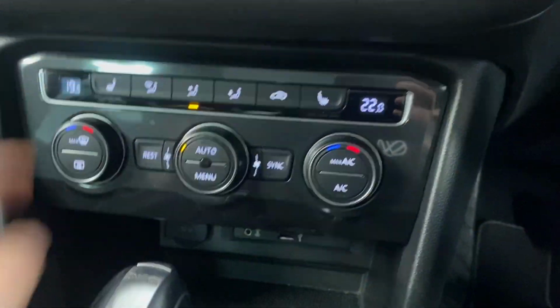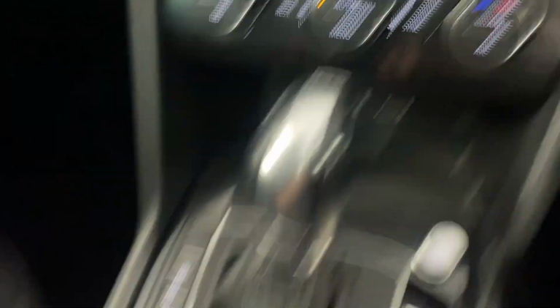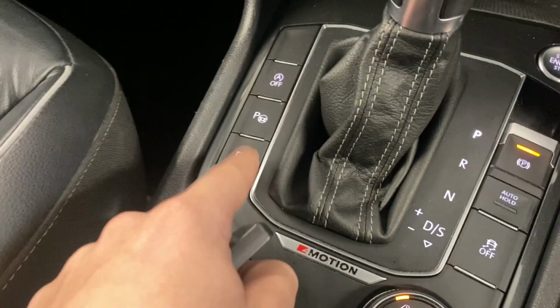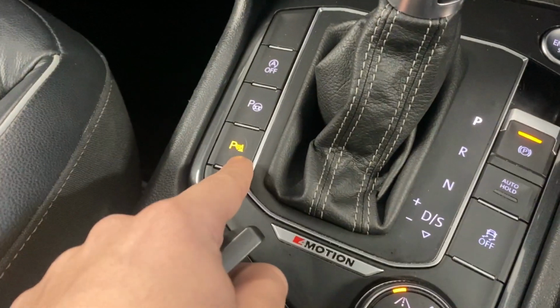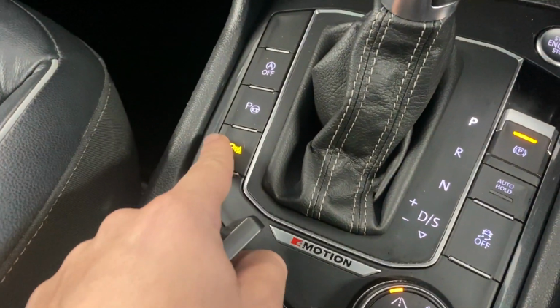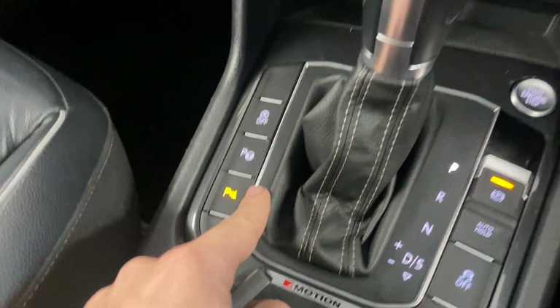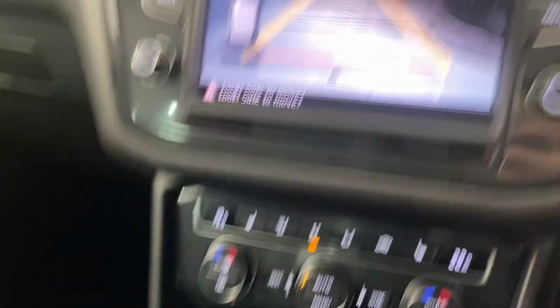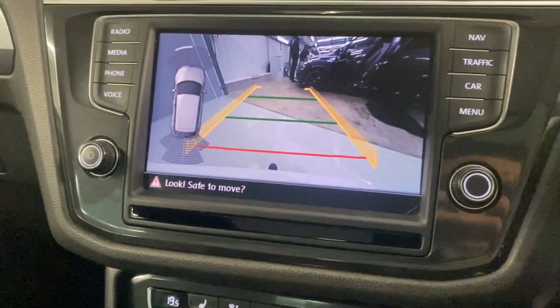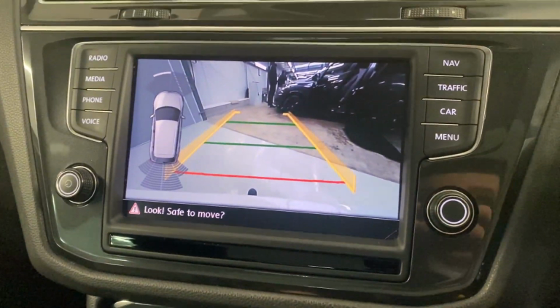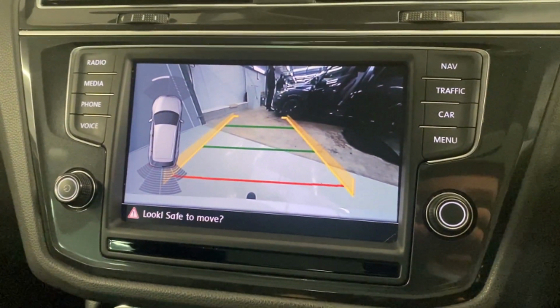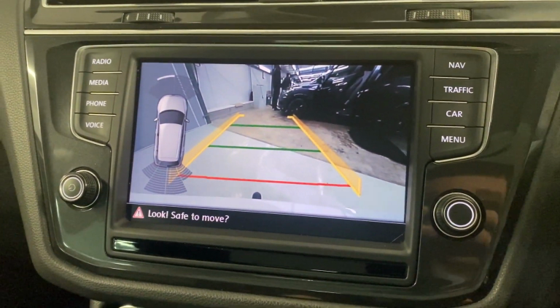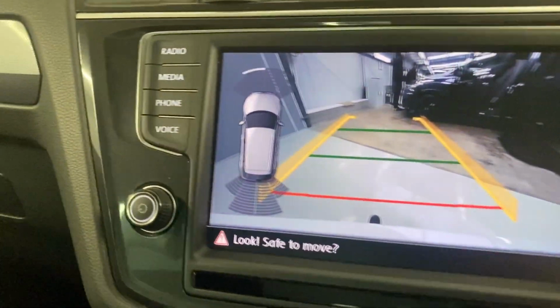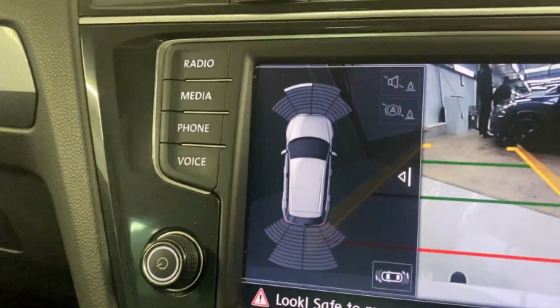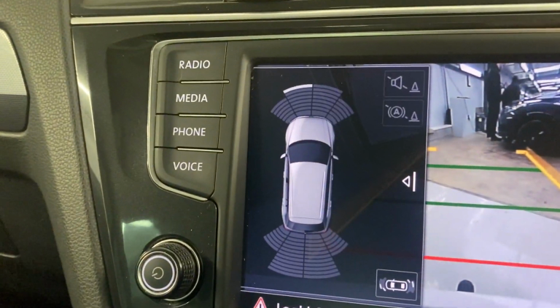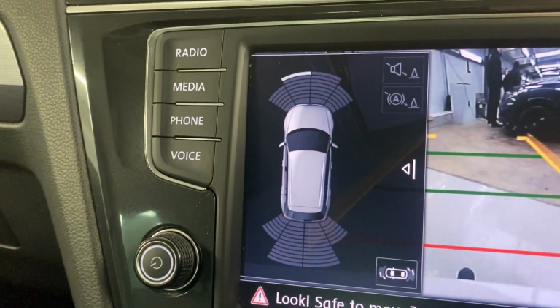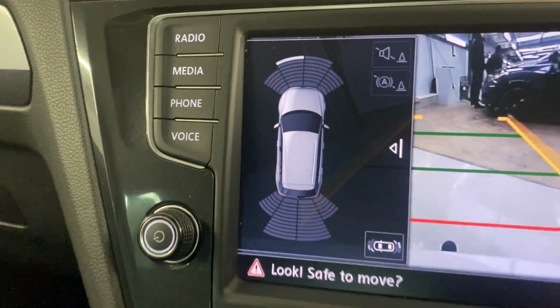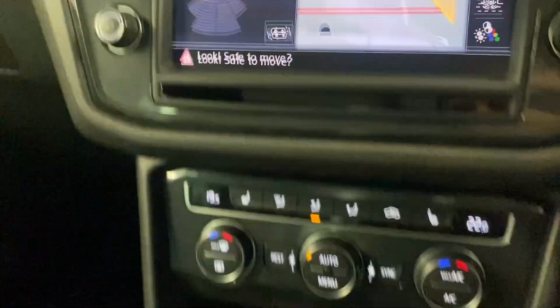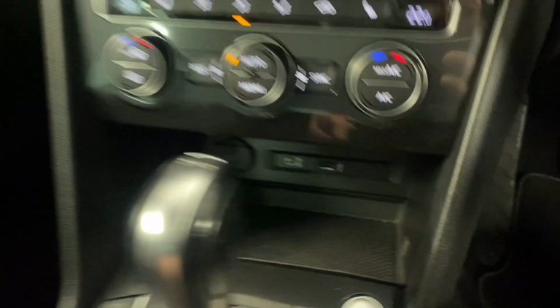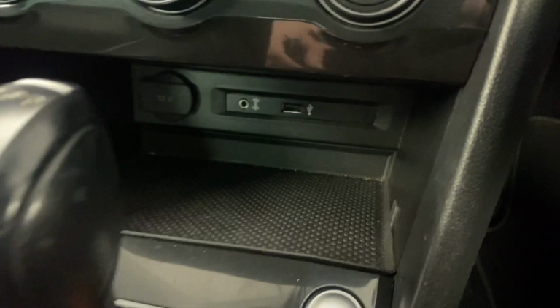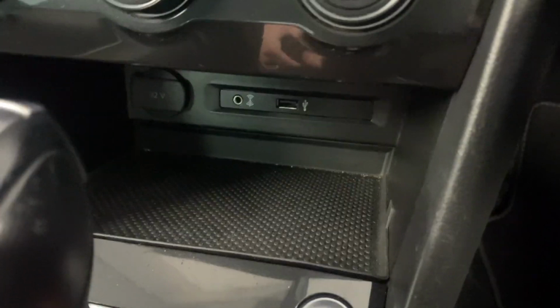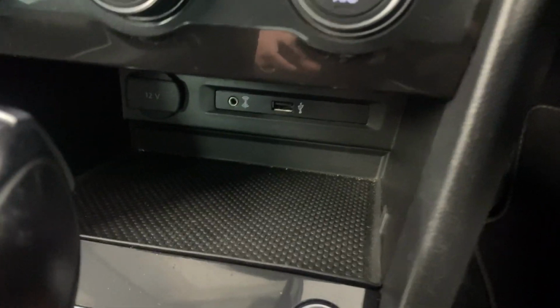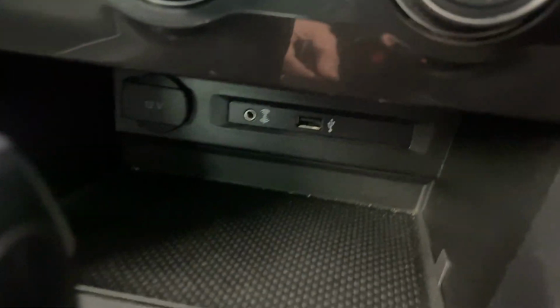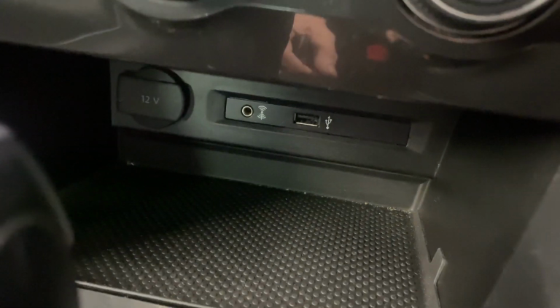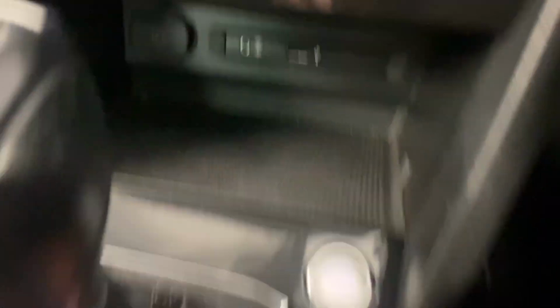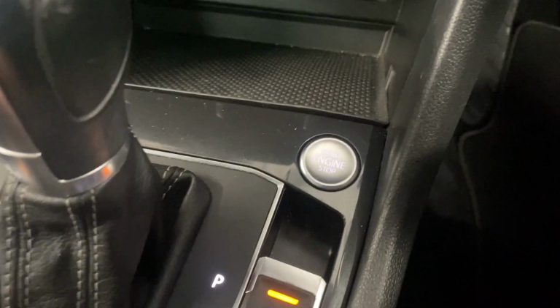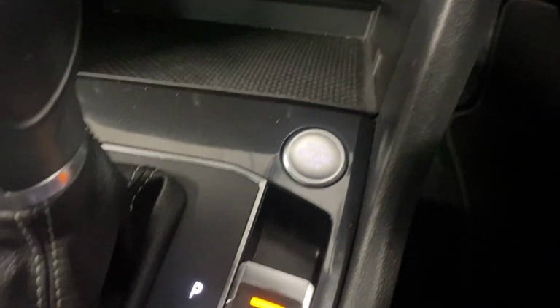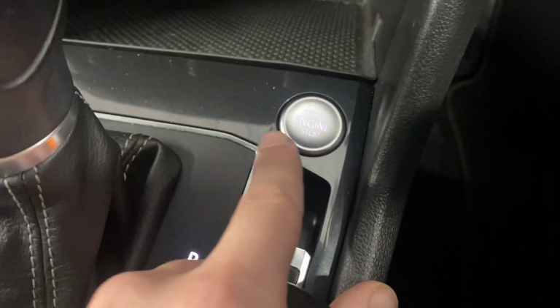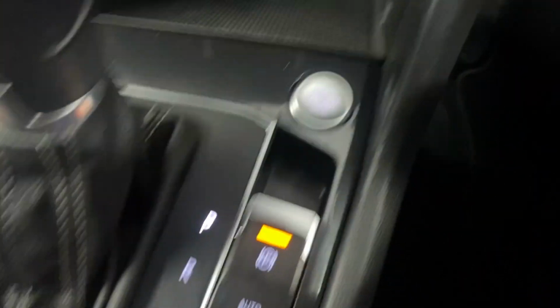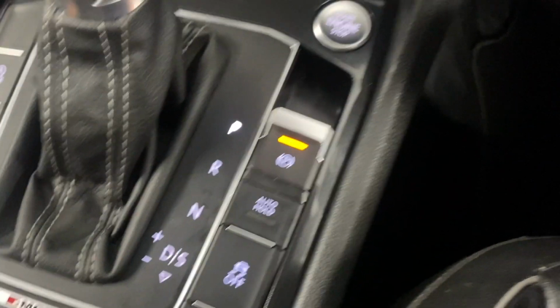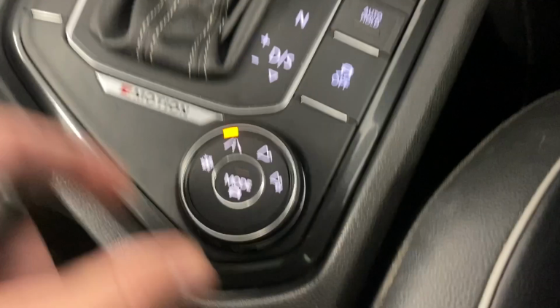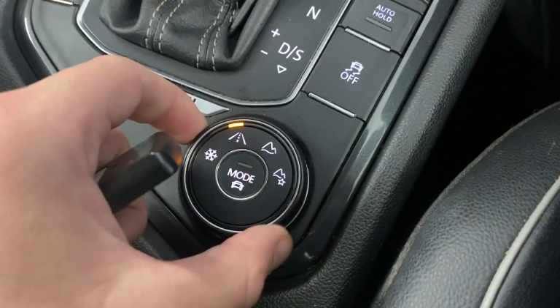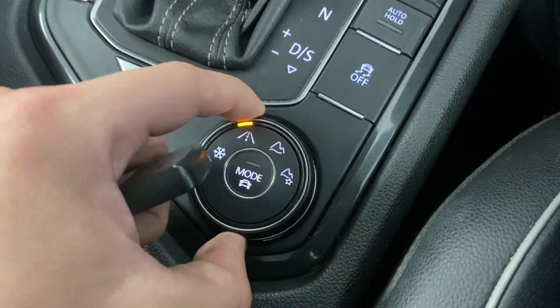Below the navigation we've got the dual zone climate control. With the heated front seats, there's the park pilot button — and there's the rear camera — giving you a visual aid for your front and rear parking sensors. There's also a little spot for your phone, bits and bobs, and a USB port.